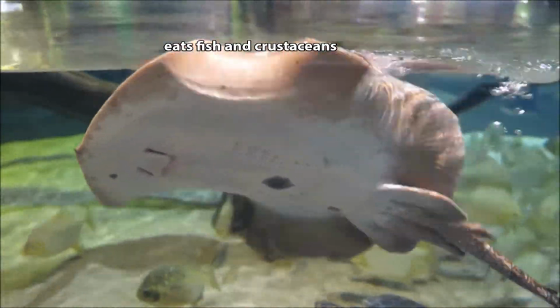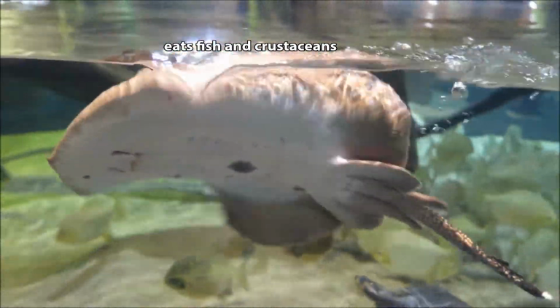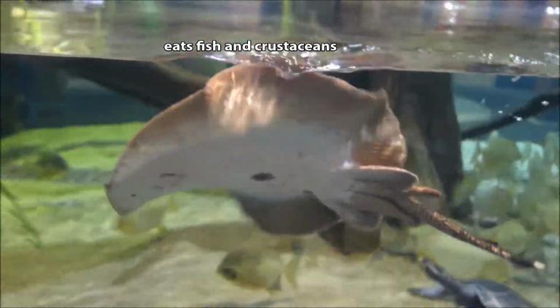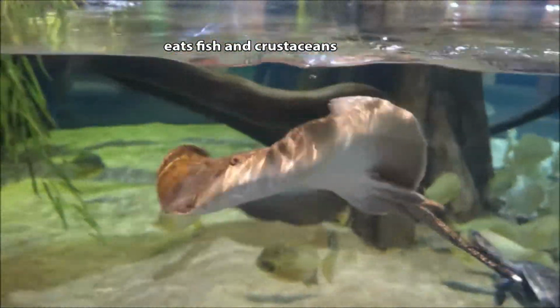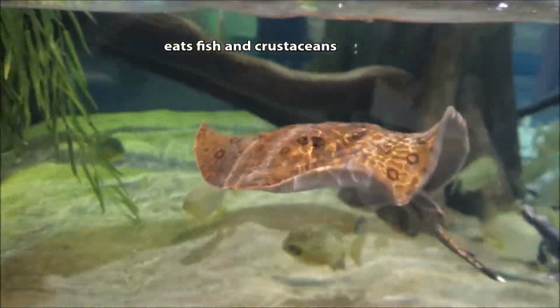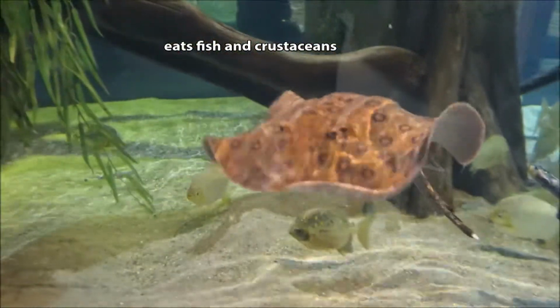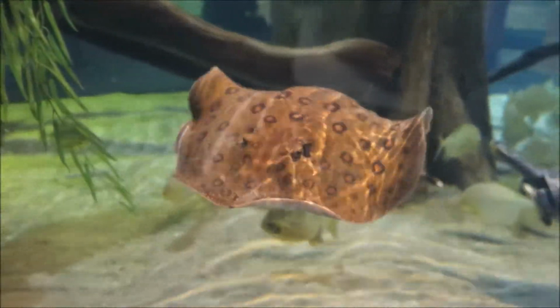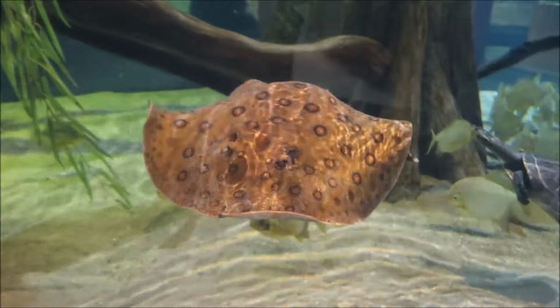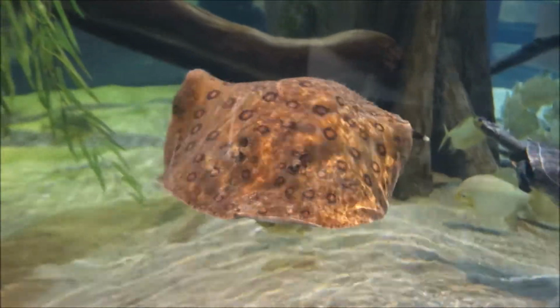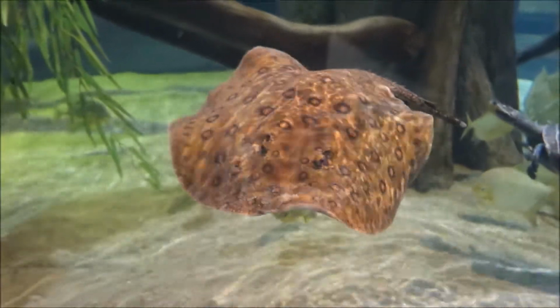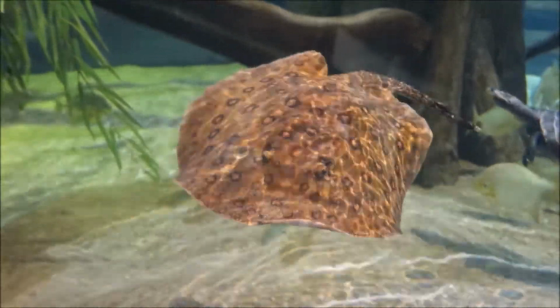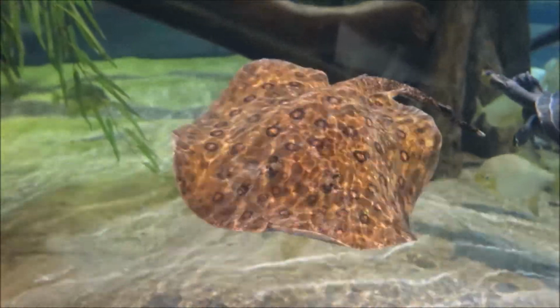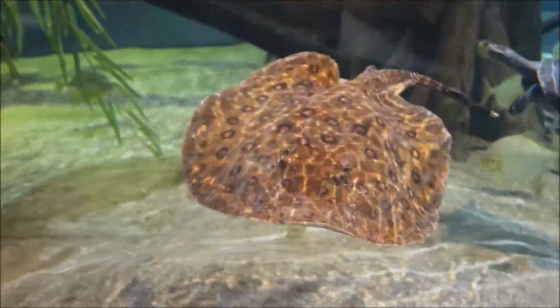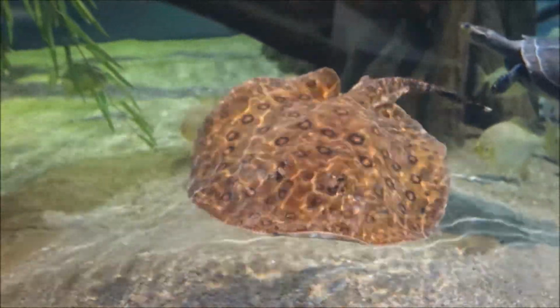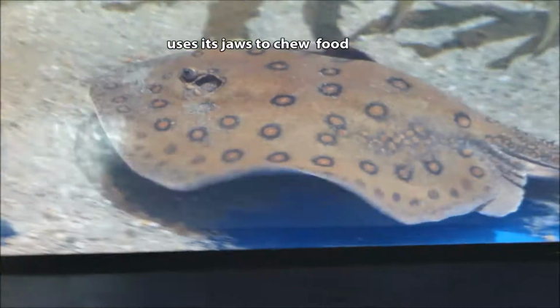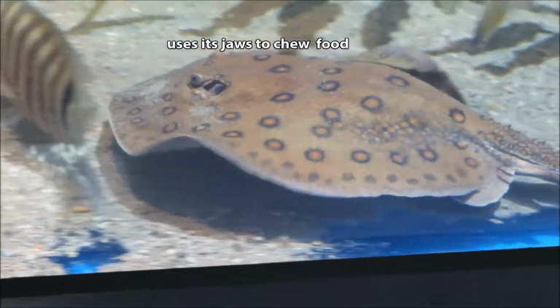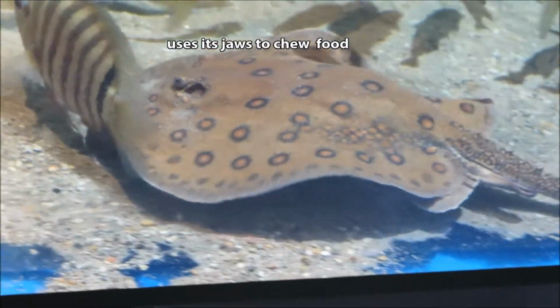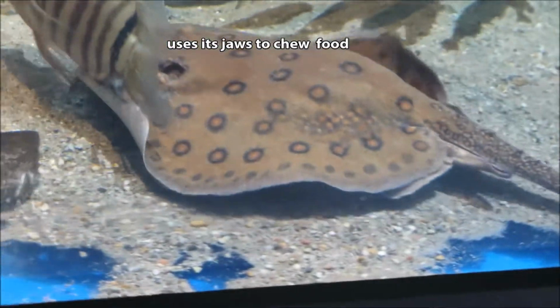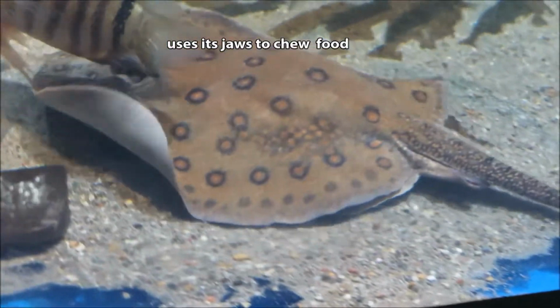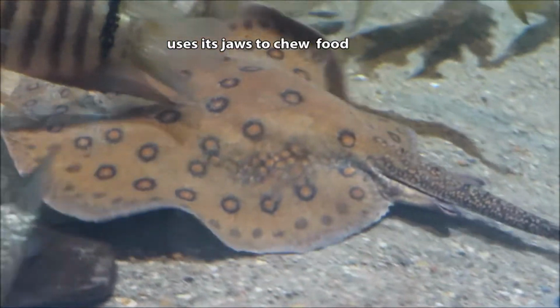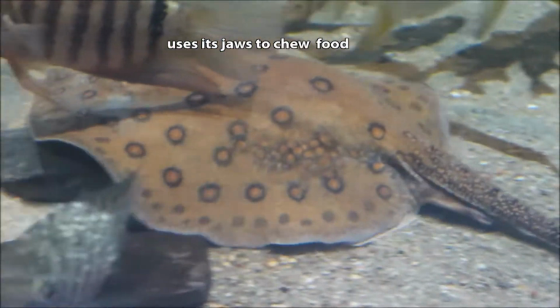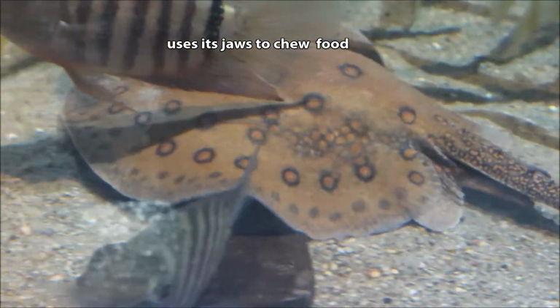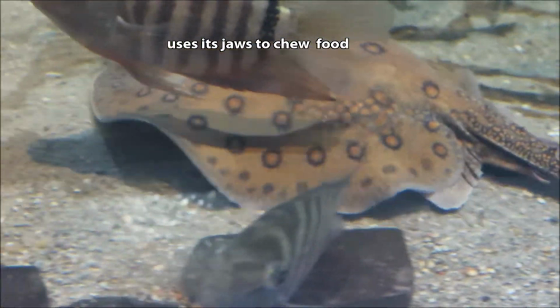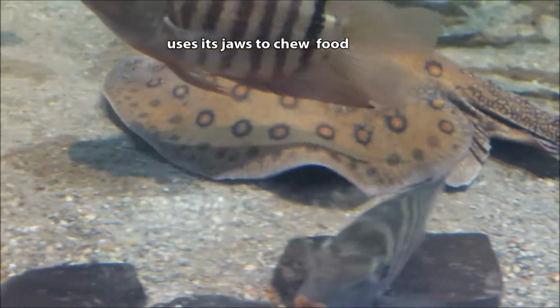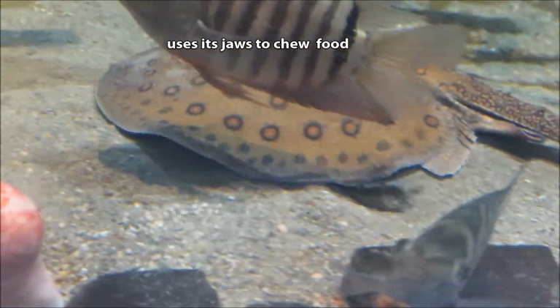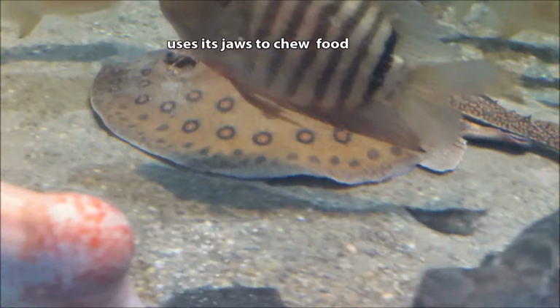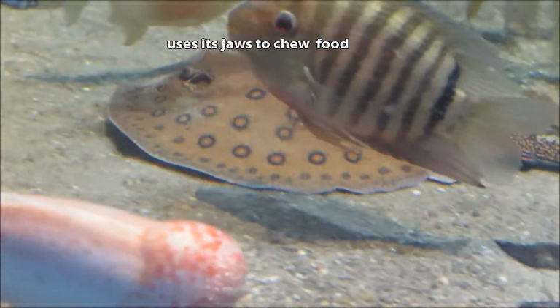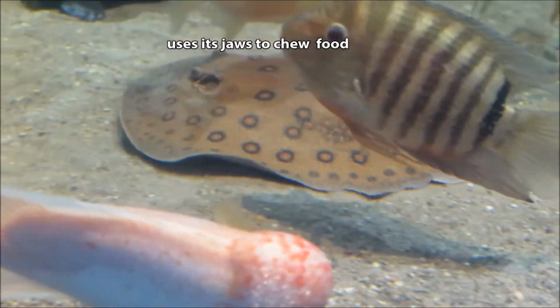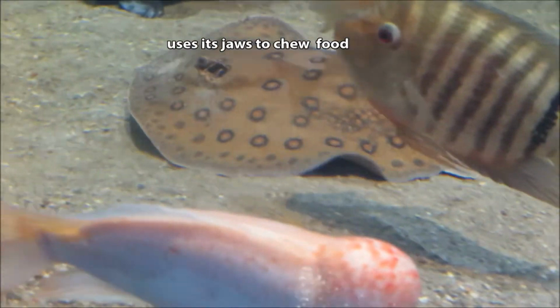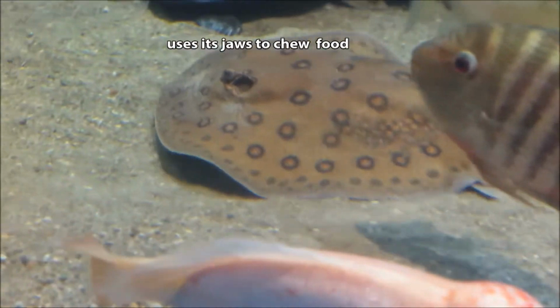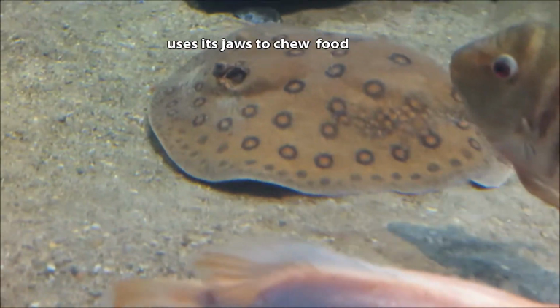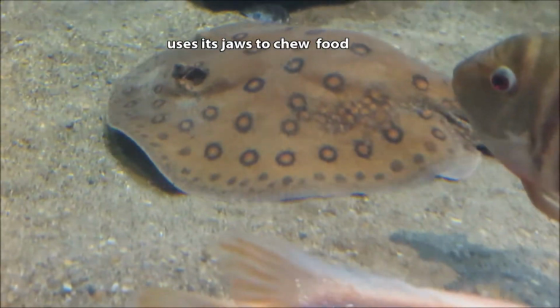Recent research suggests that the Ocelot River Stingray uses its jaws to chew its food. Now that might not seem like a big deal, but it was long believed that we mammals were the only masticators.